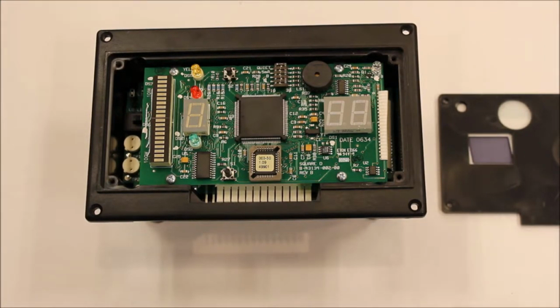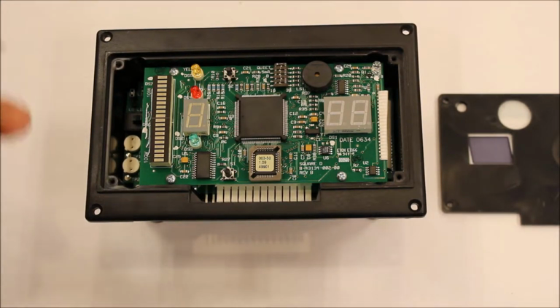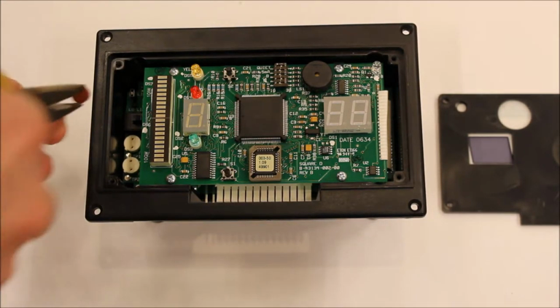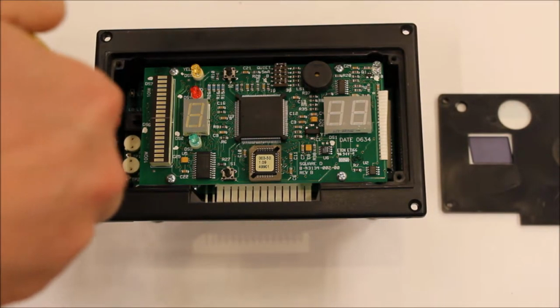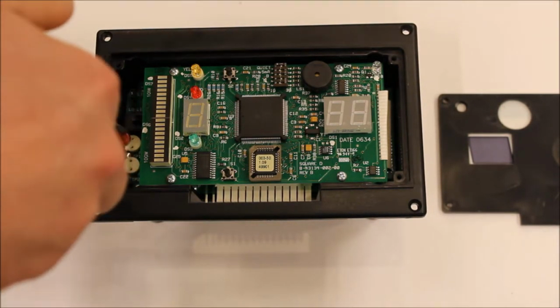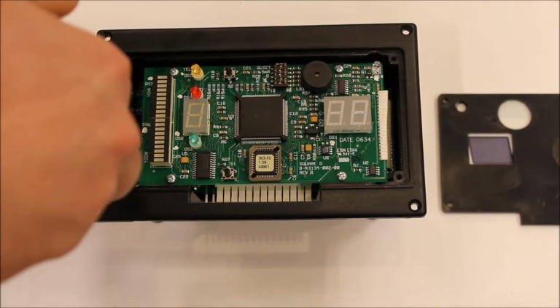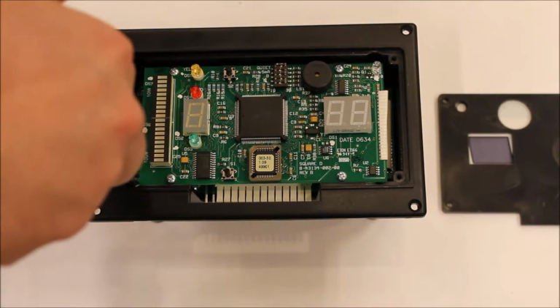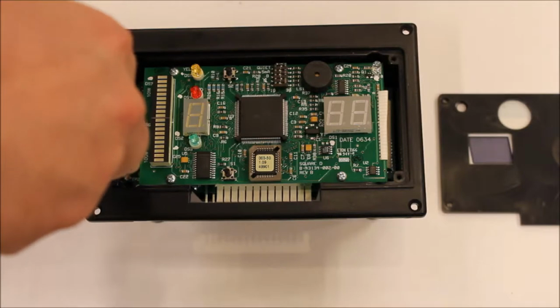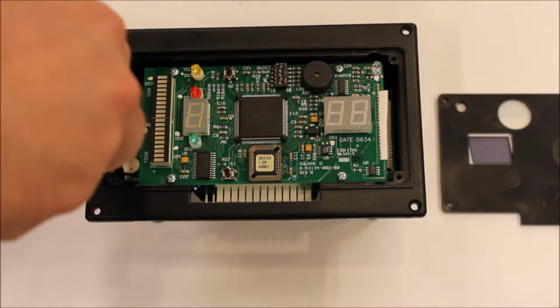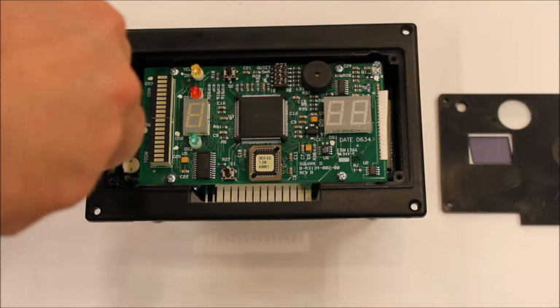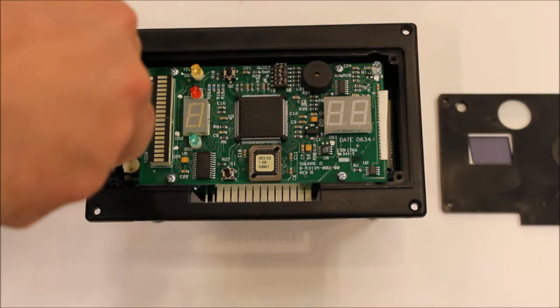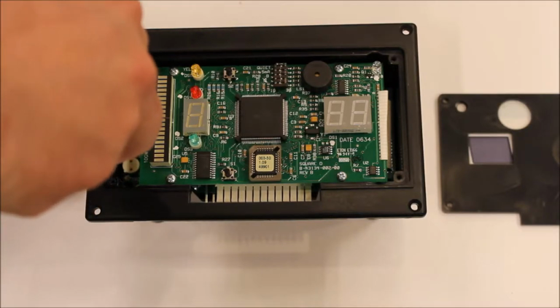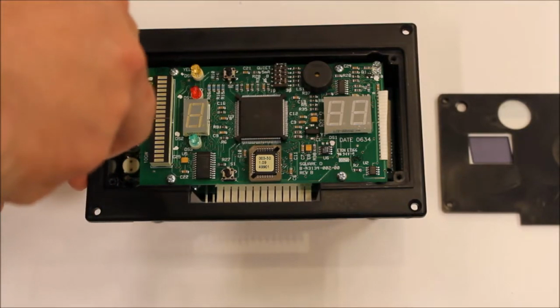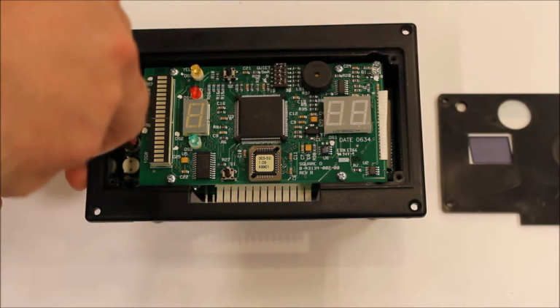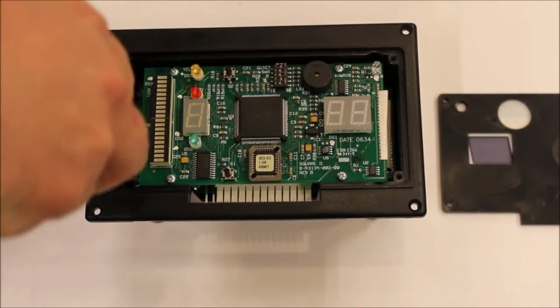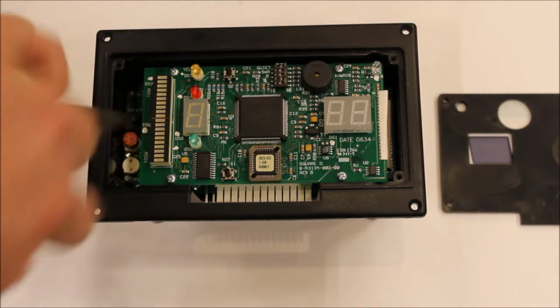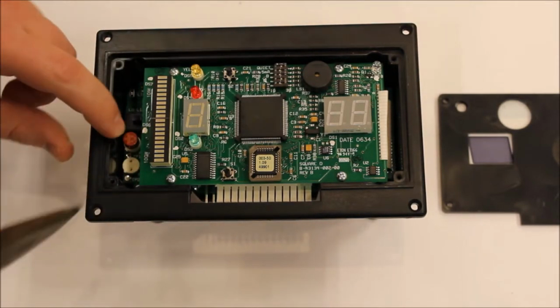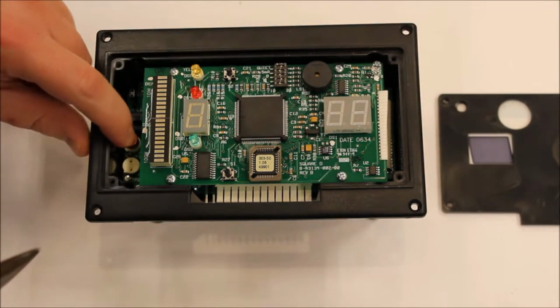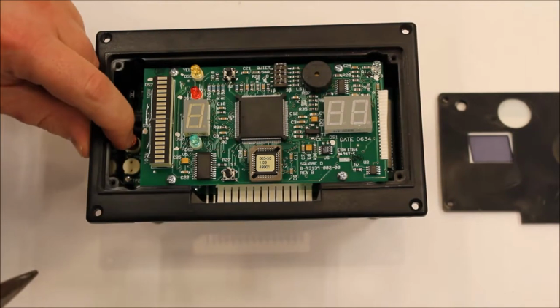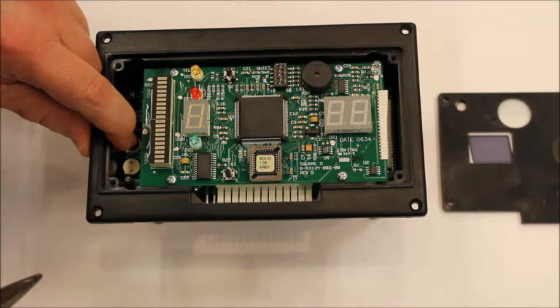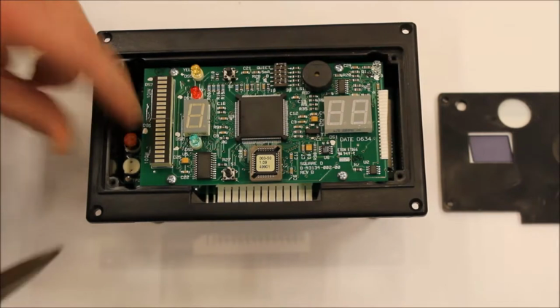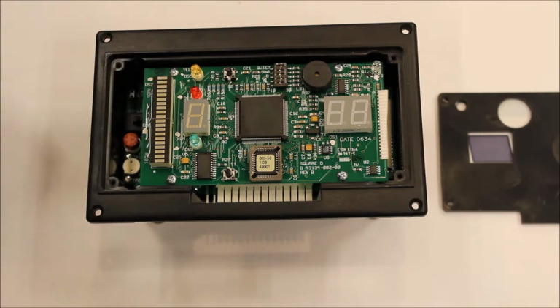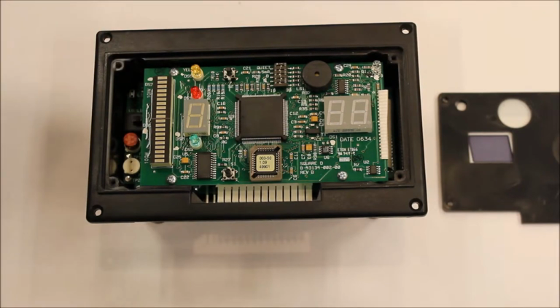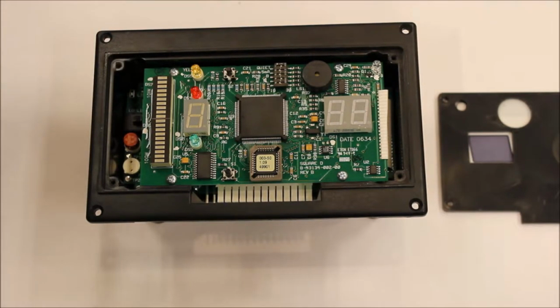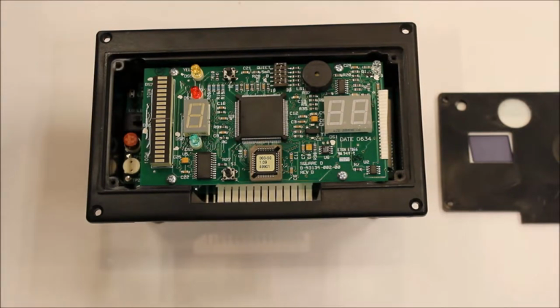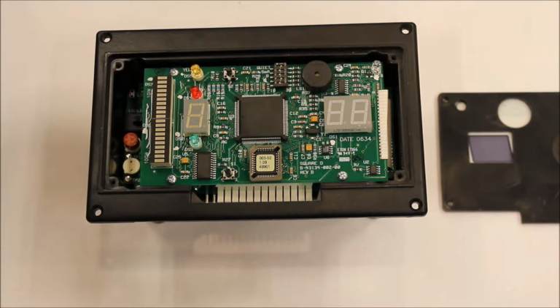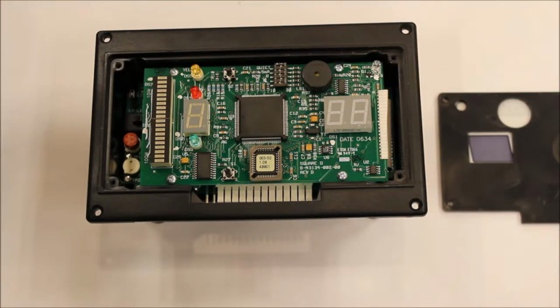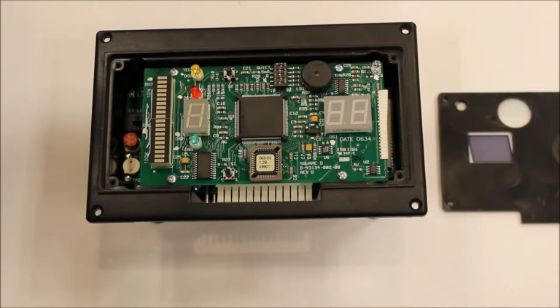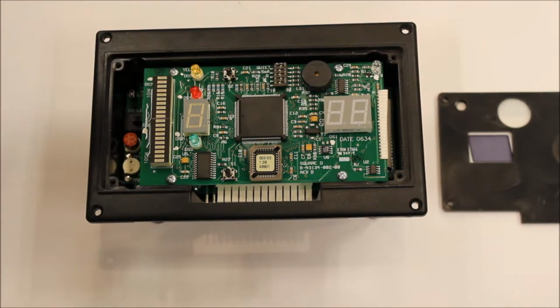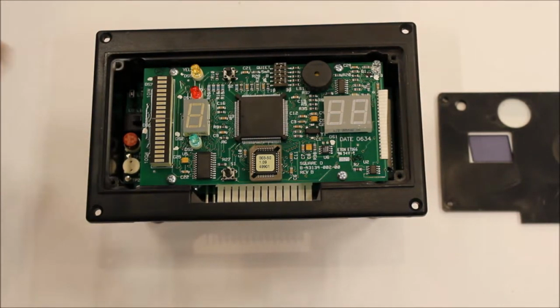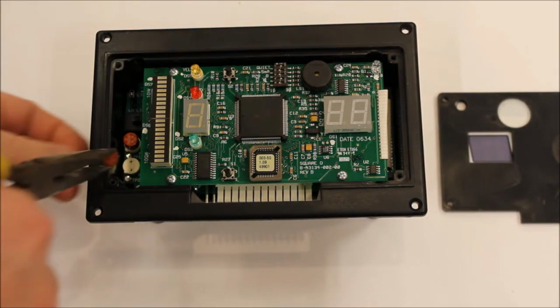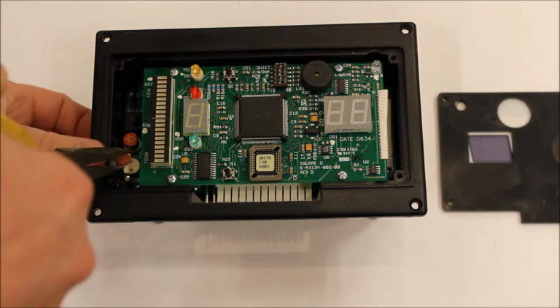Using needle nose pliers, carefully insert the new fuses, making sure they're fully seated. Our published literature identifies the fuses as Wickman TR5T, 250 milliamp fuses.